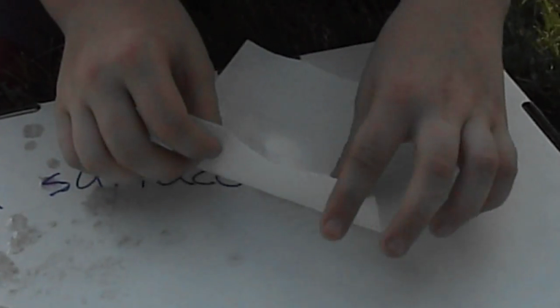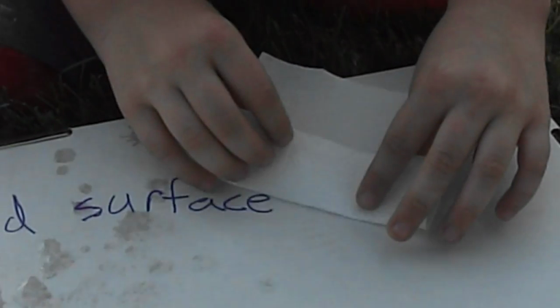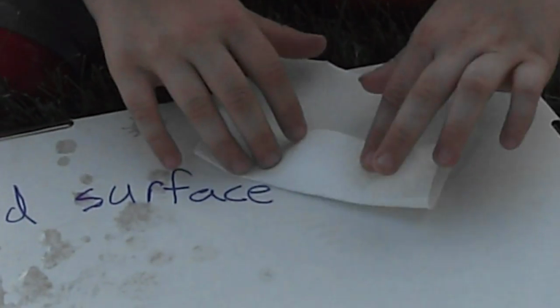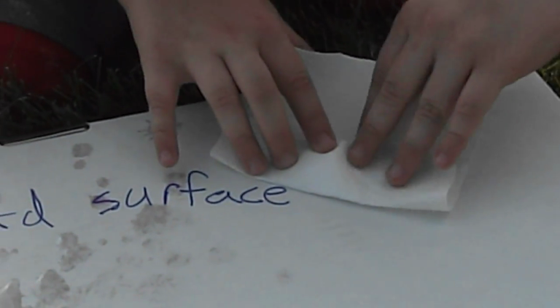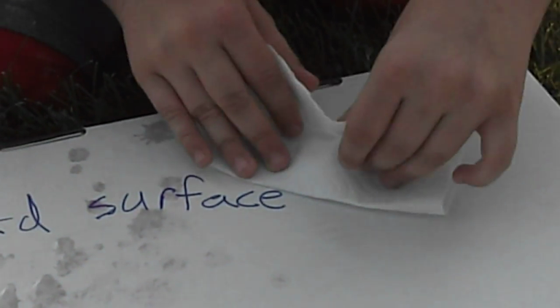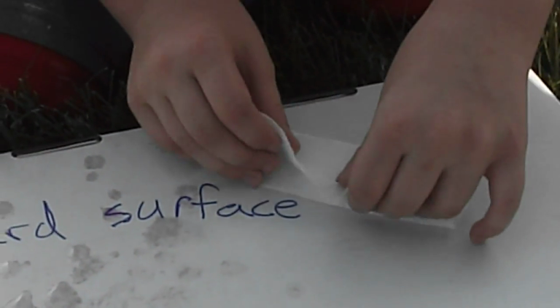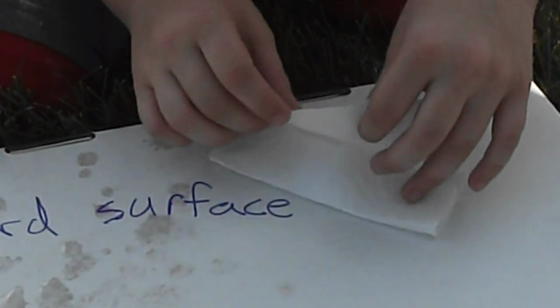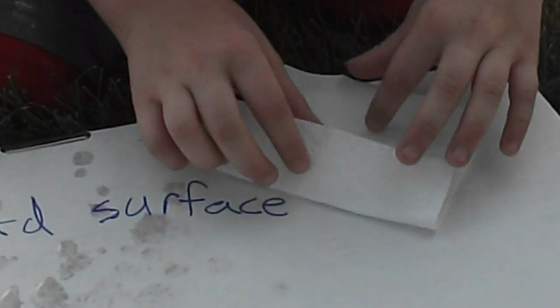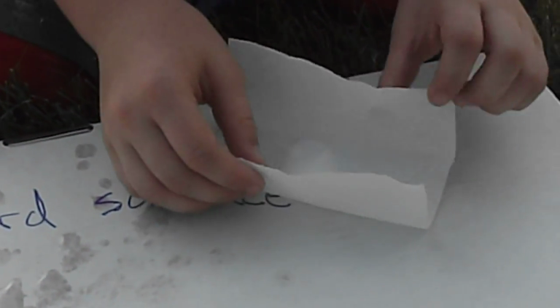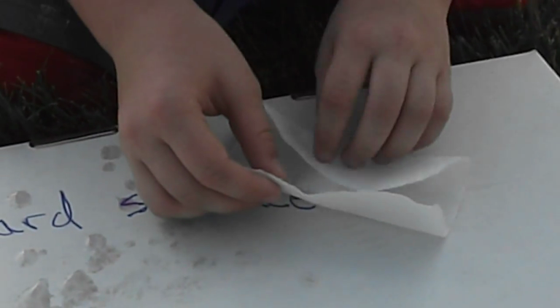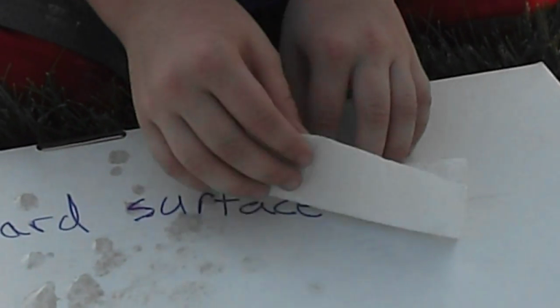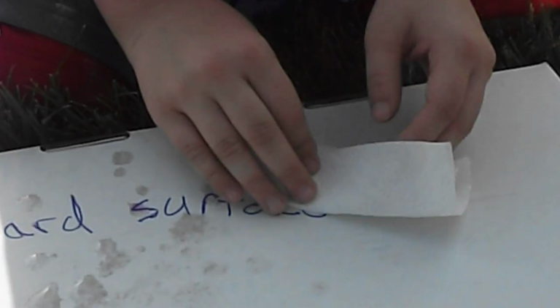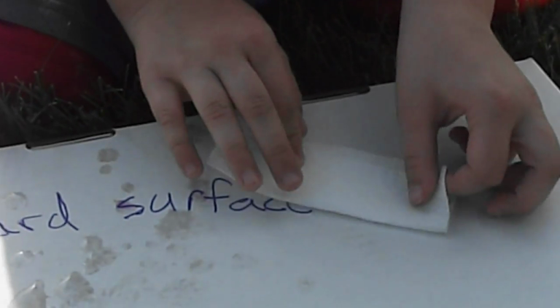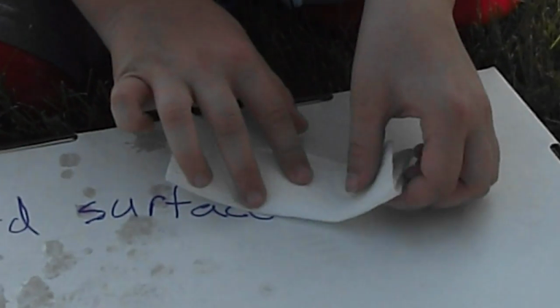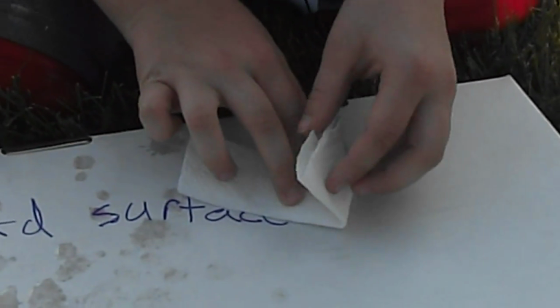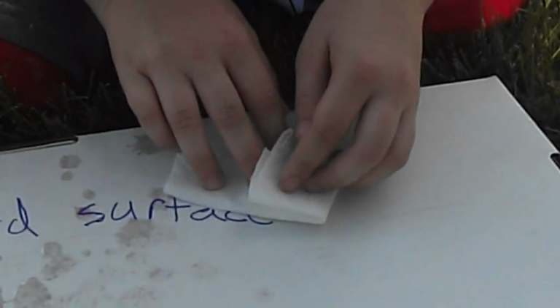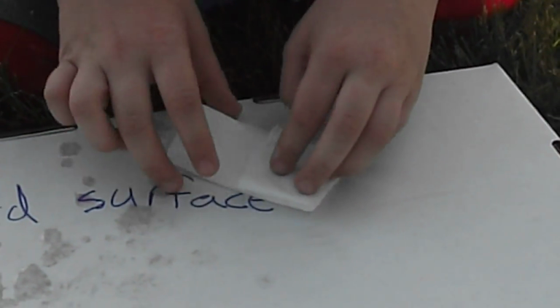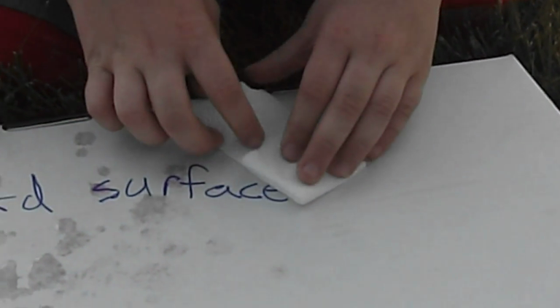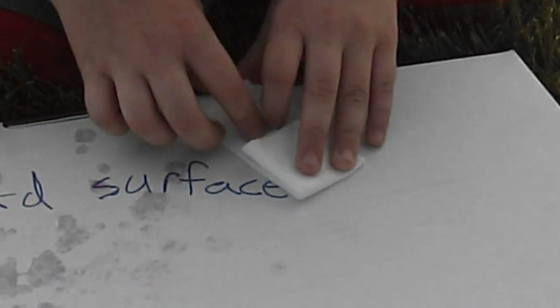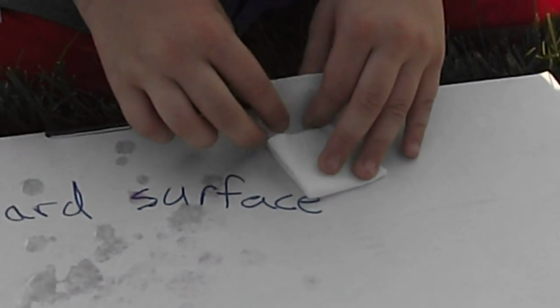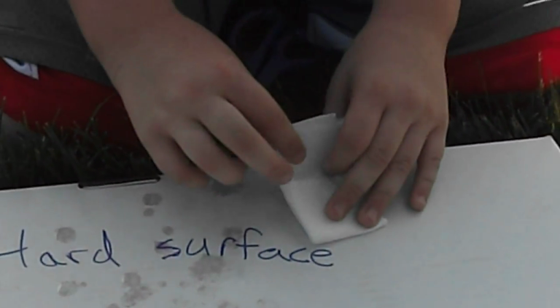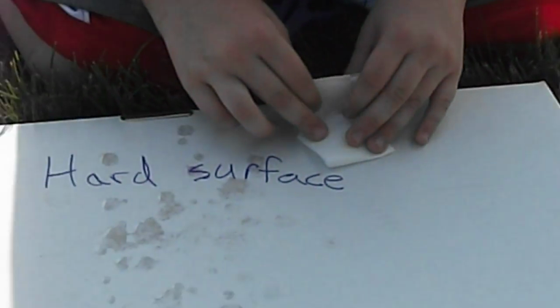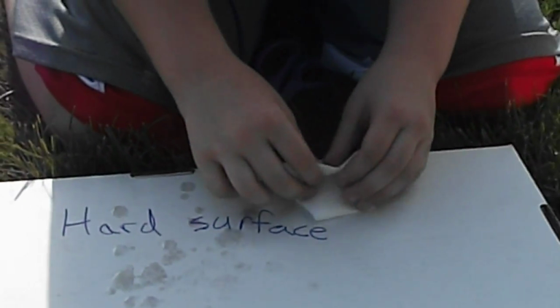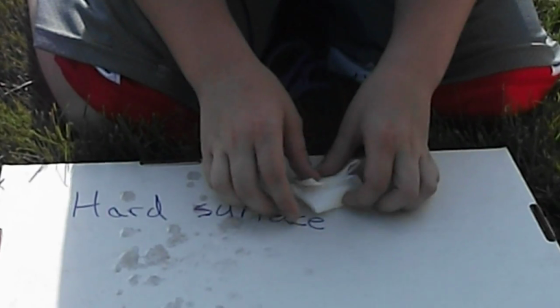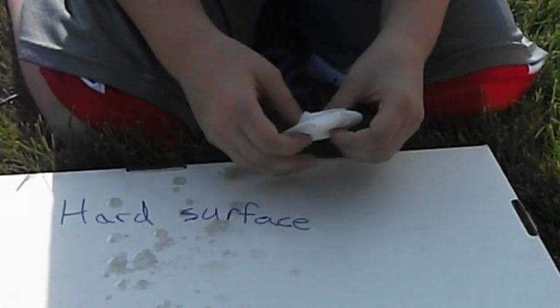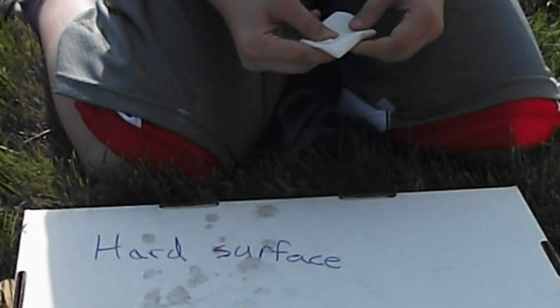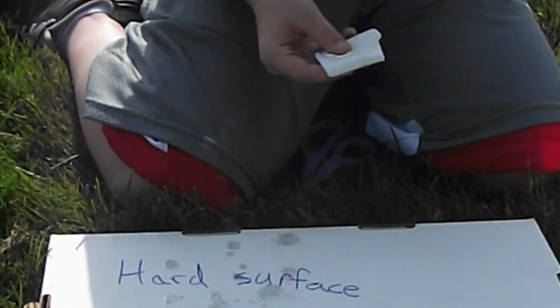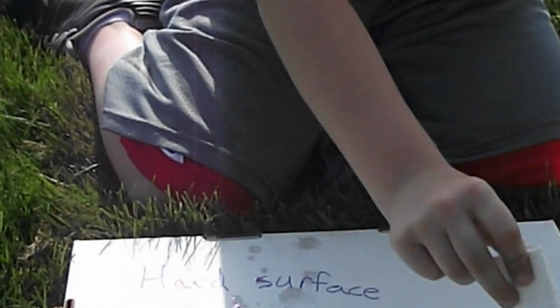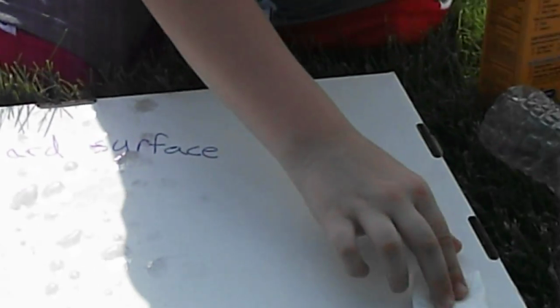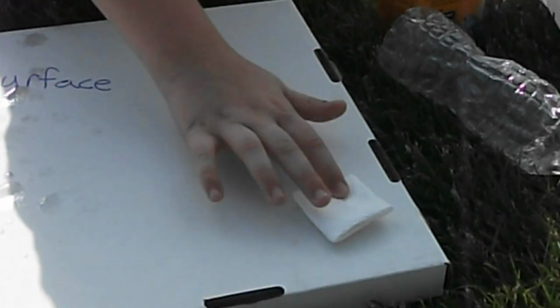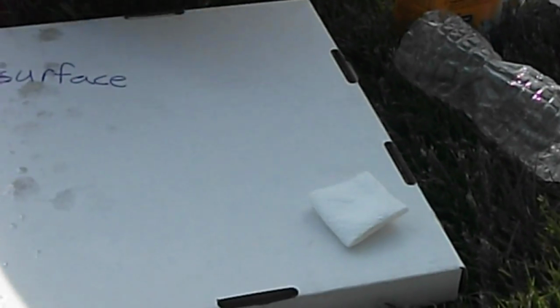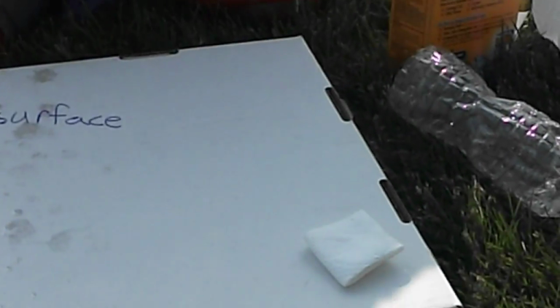Then you fold it back up the same way it was before you unfolded it. Okay, so then you've got your time-release packet made.